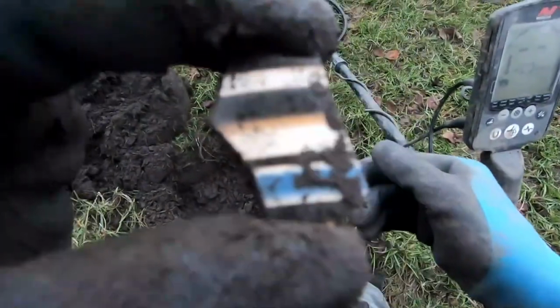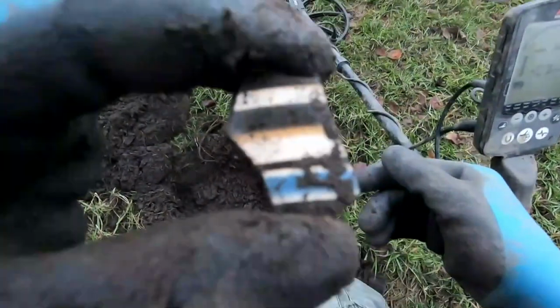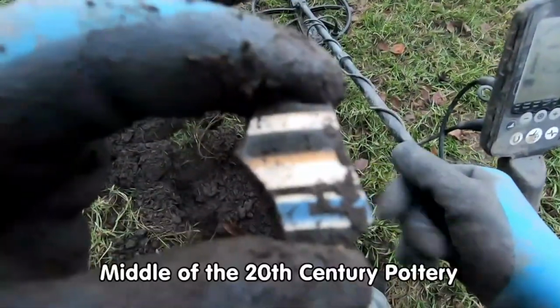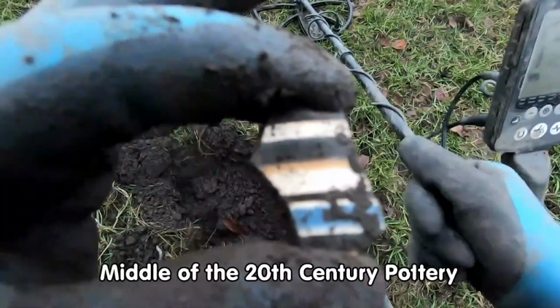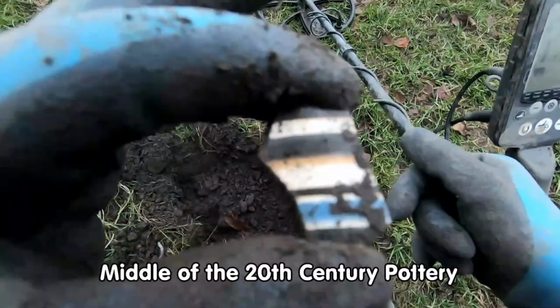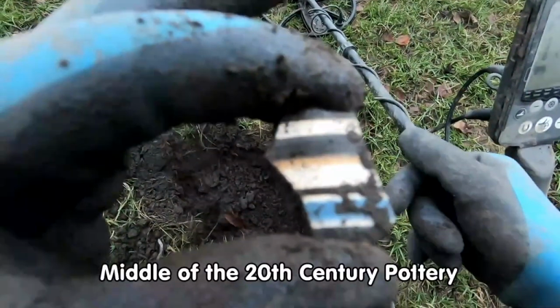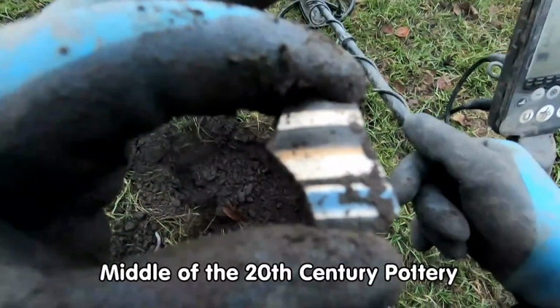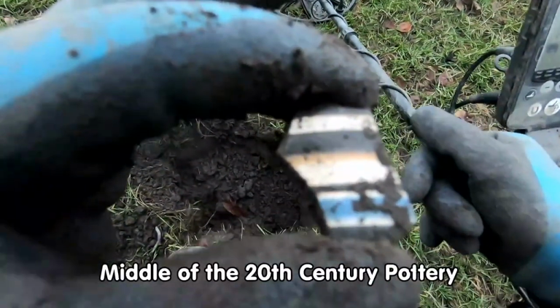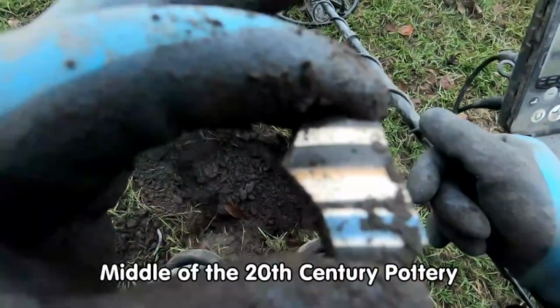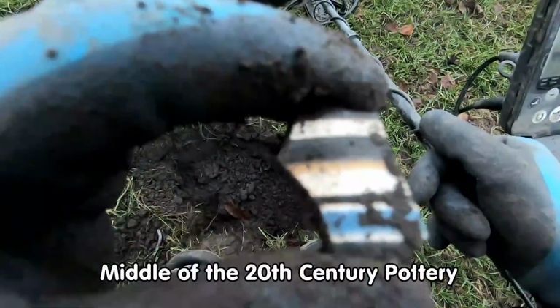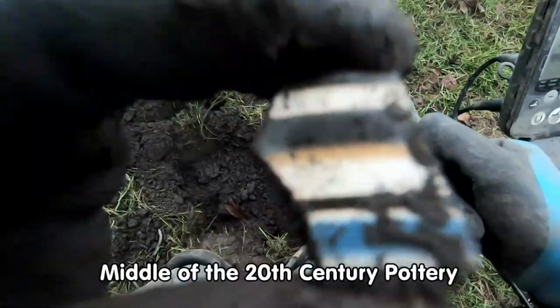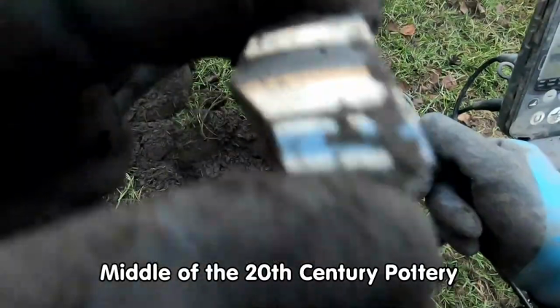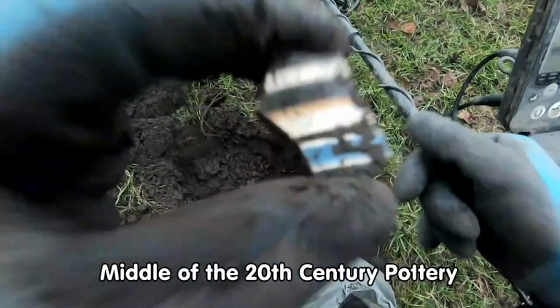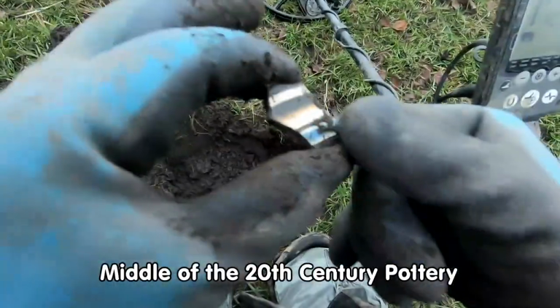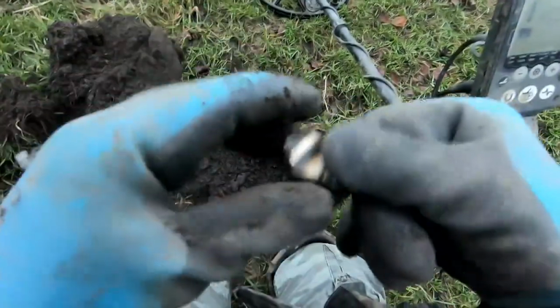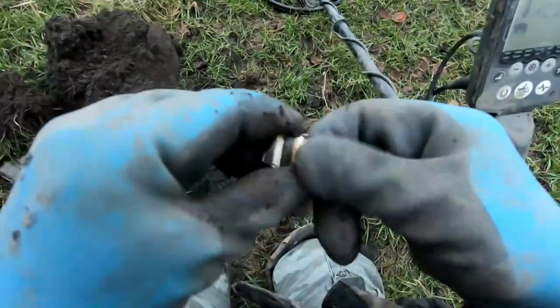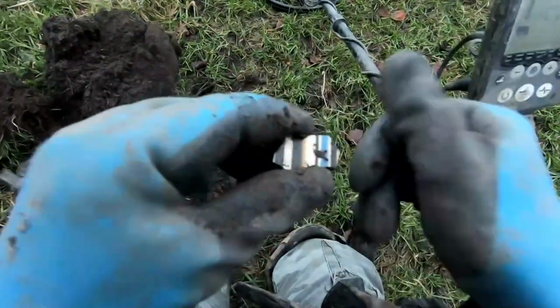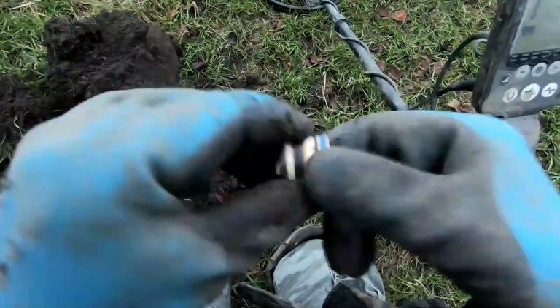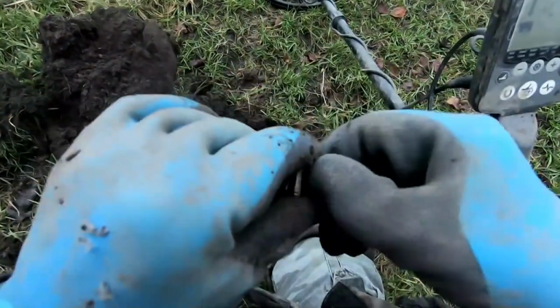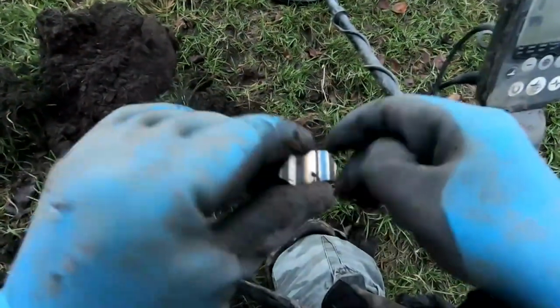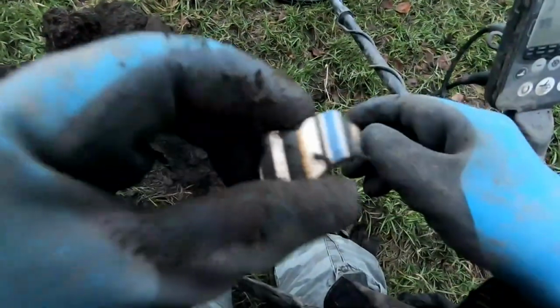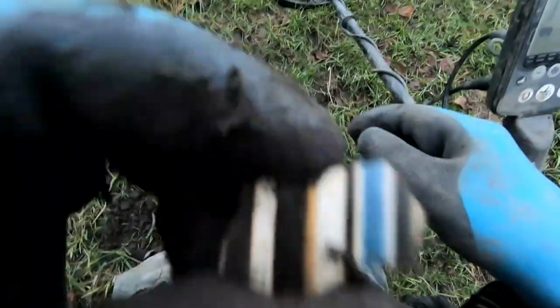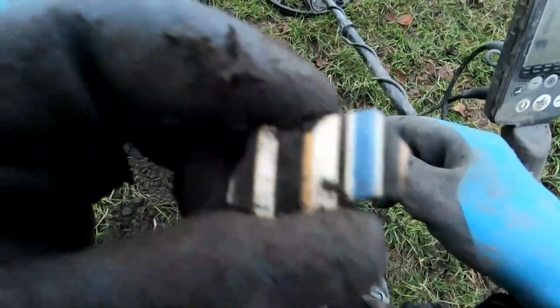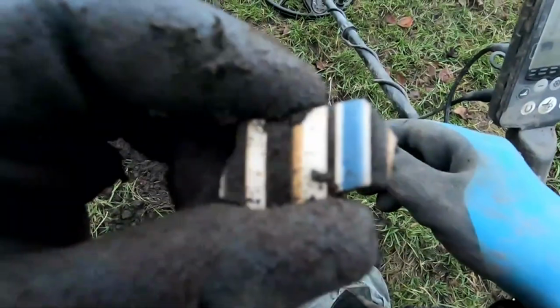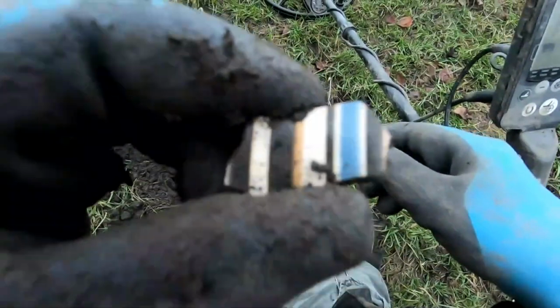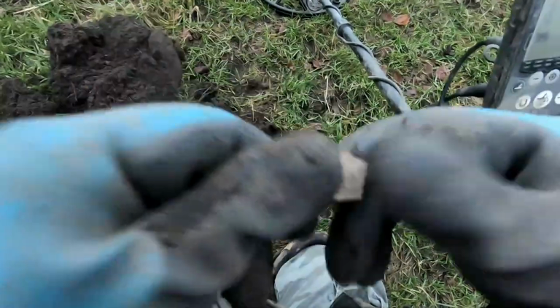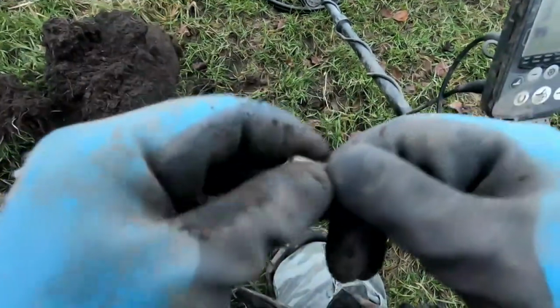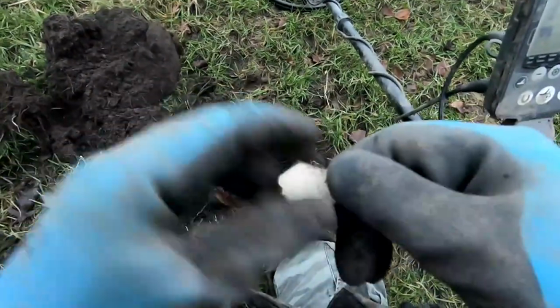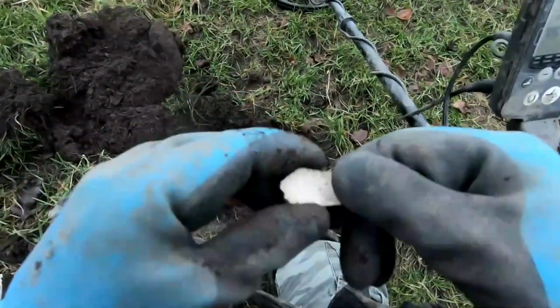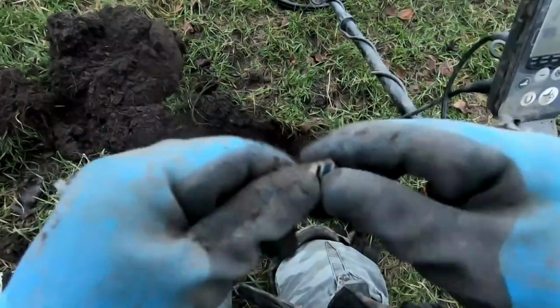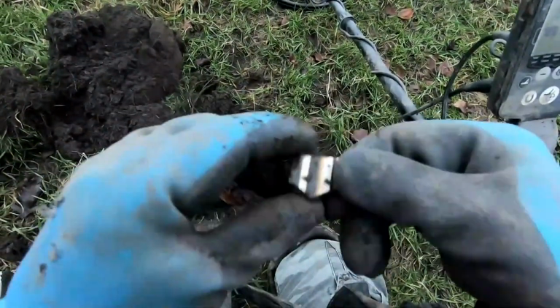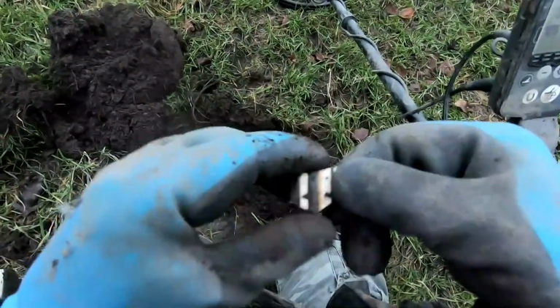Bit of pottery there. I think it's about the middle of the 20th century, or striped. Bit of pottery — got to tag it down here. Let's see what it is.